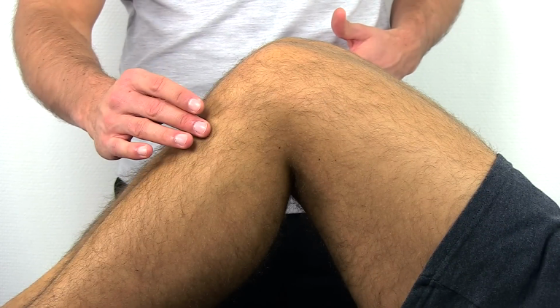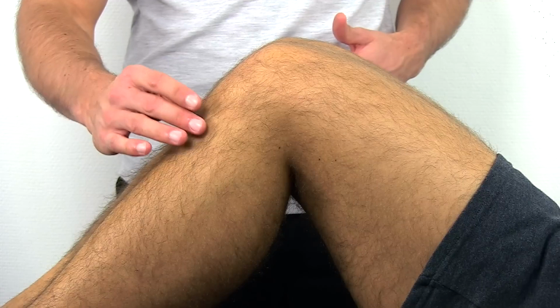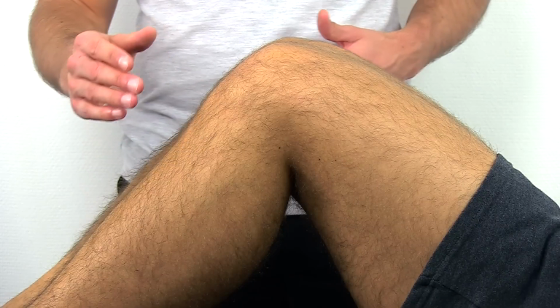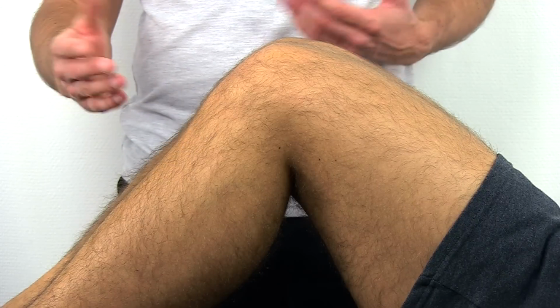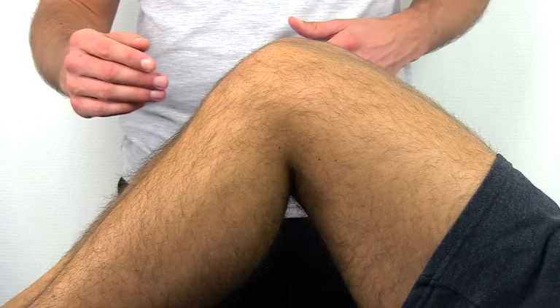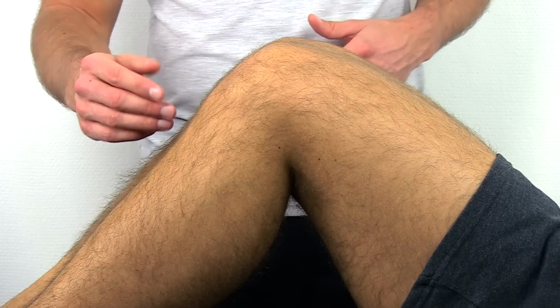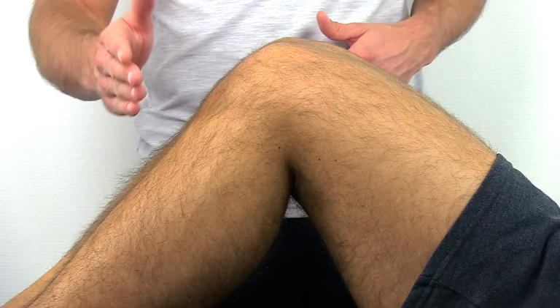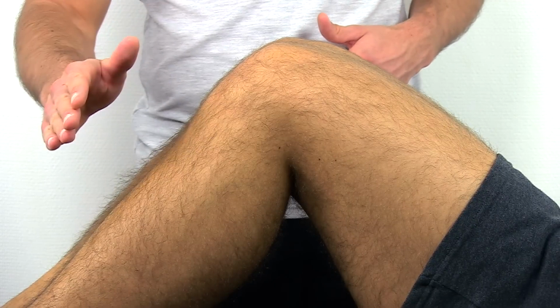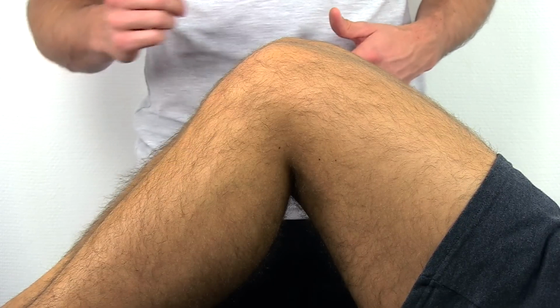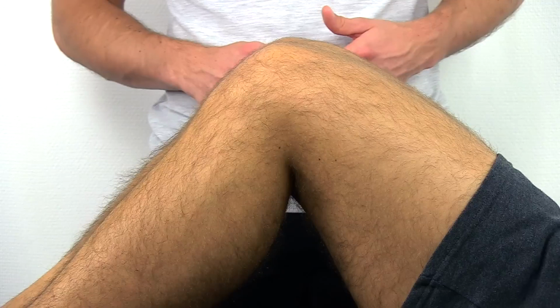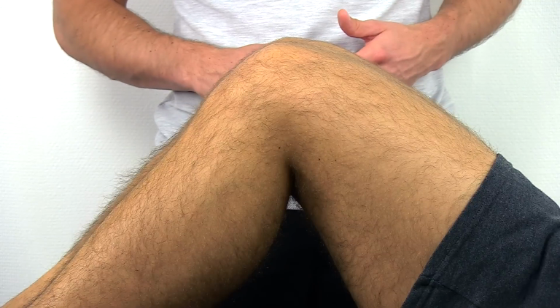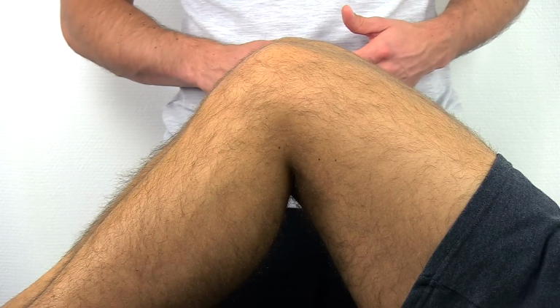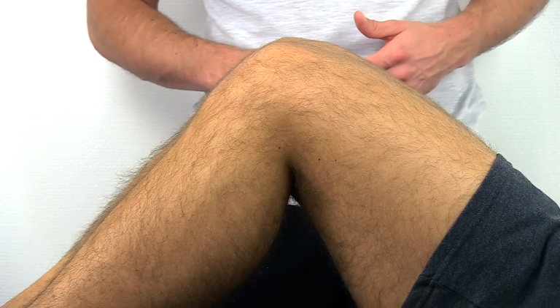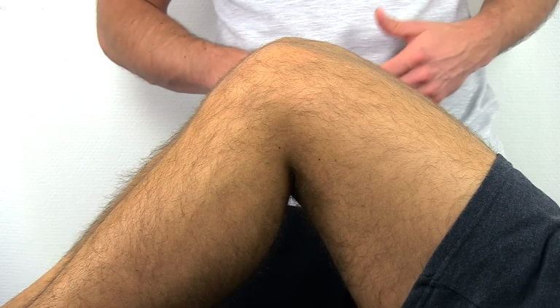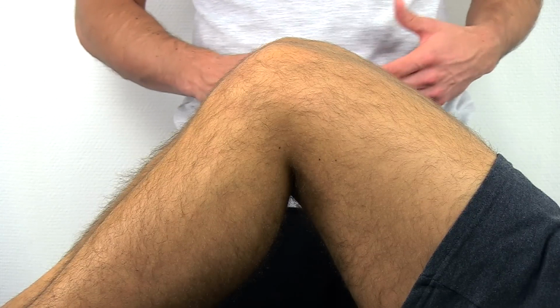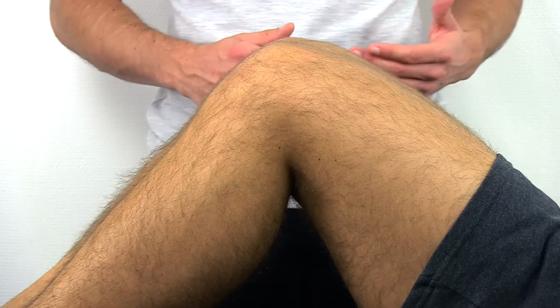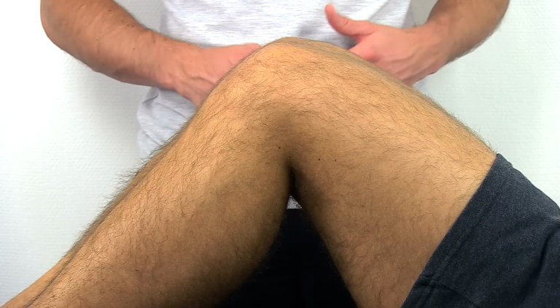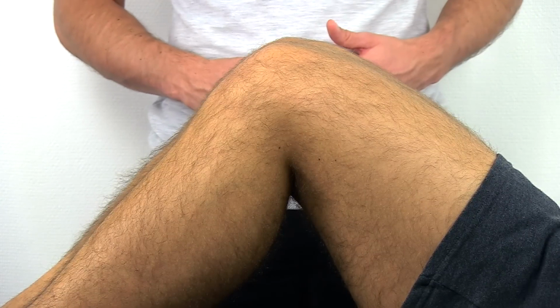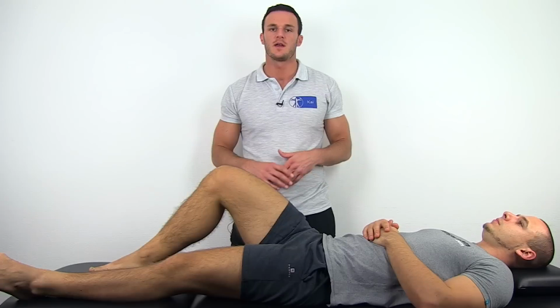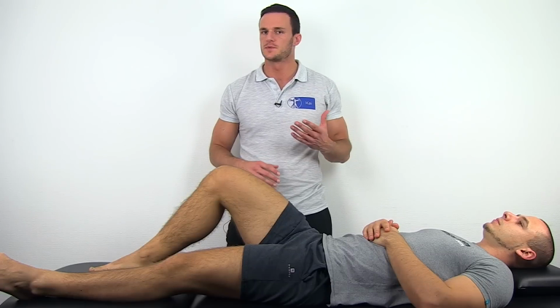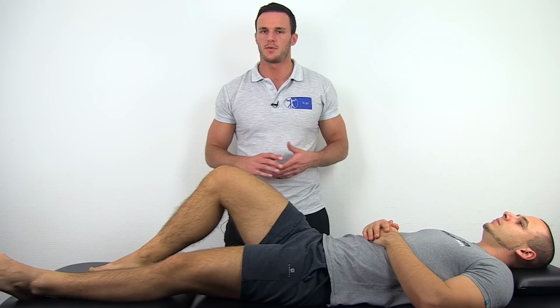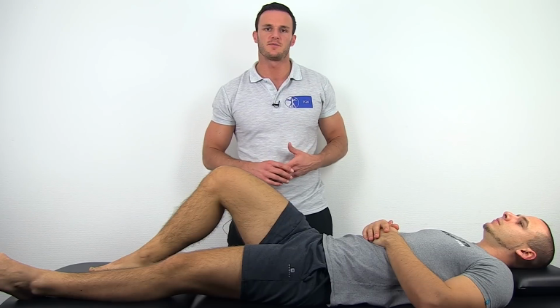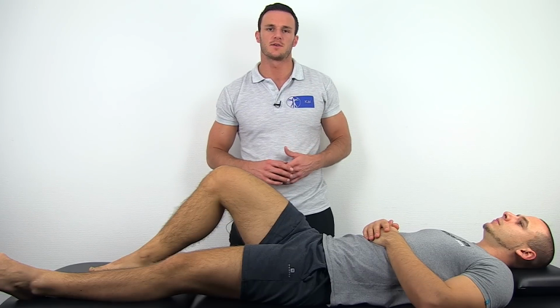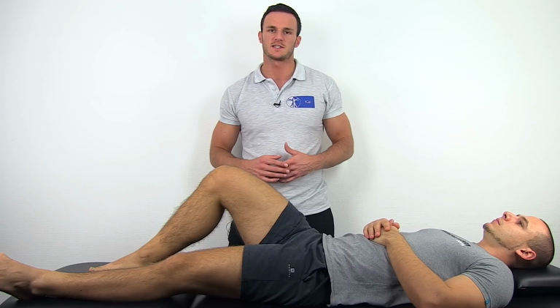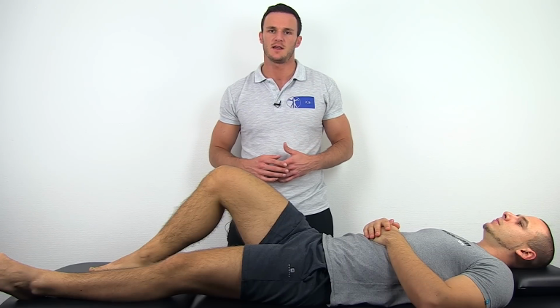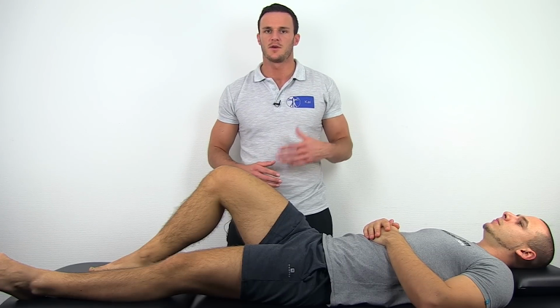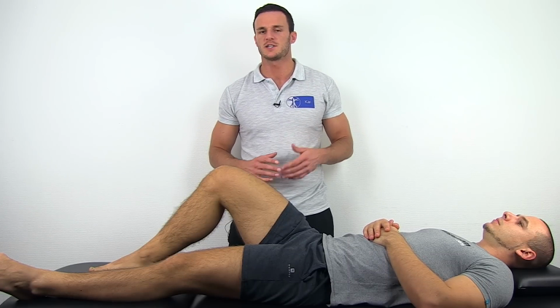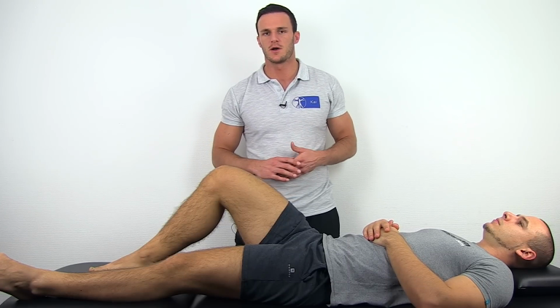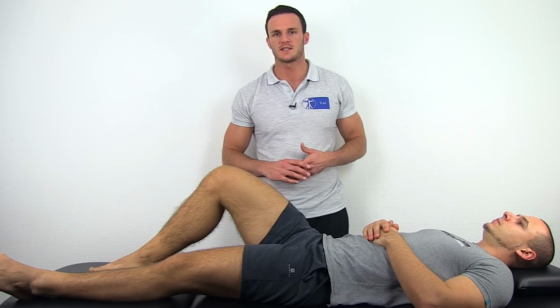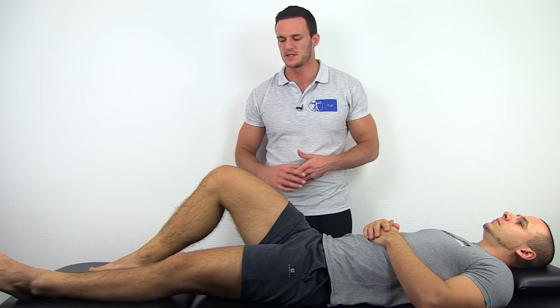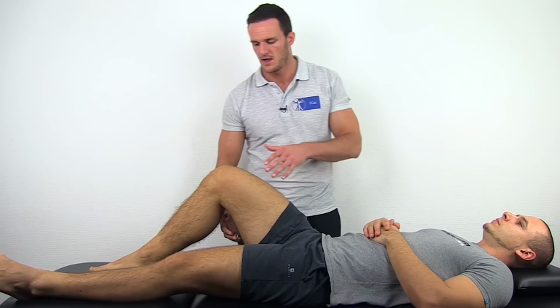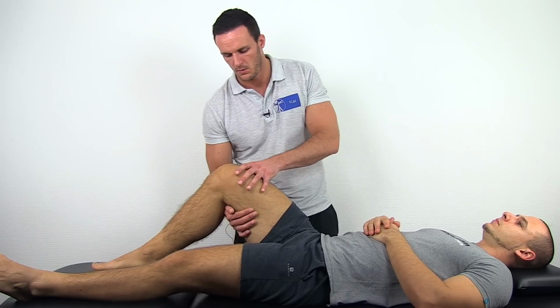Normally, the tibial plateau extends one centimeter anteriorly beyond the femoral condyle, as seen in this case. So if you were to see a concavity distal to the patella, we are talking about a positive posterior sag sign.